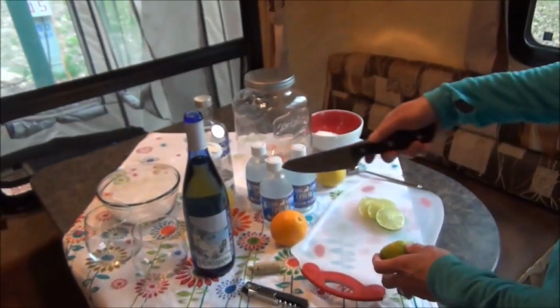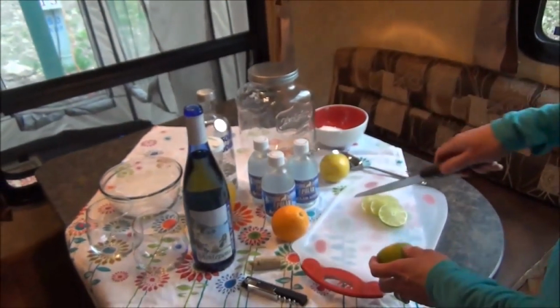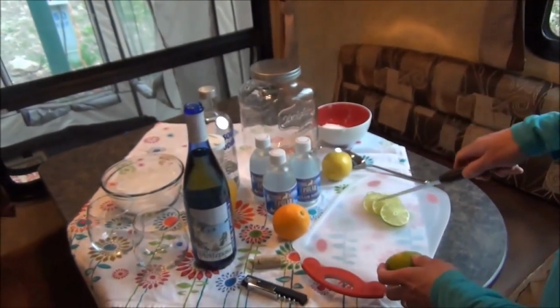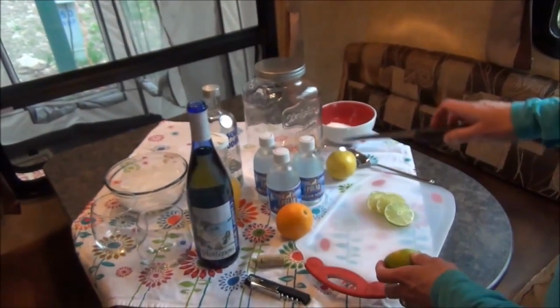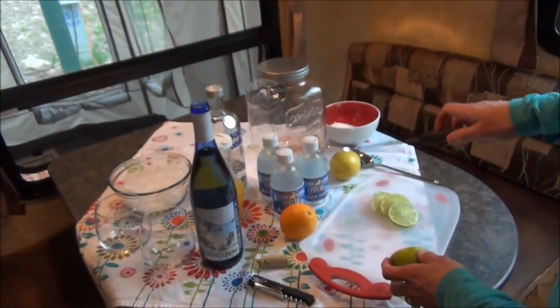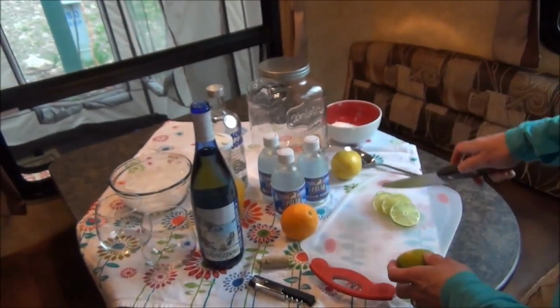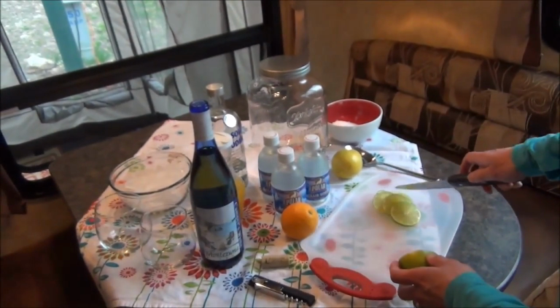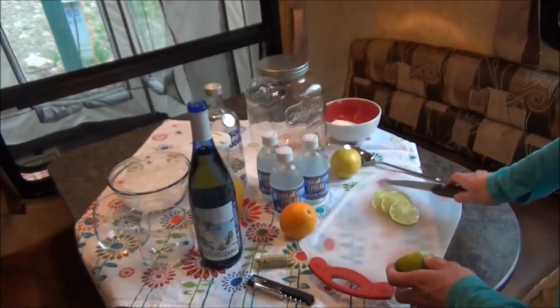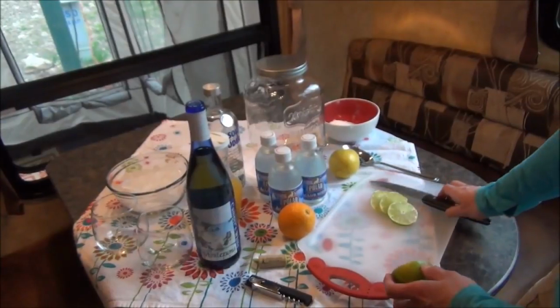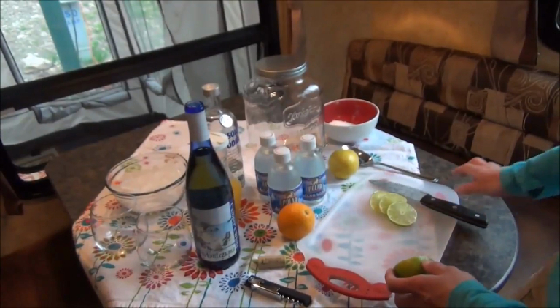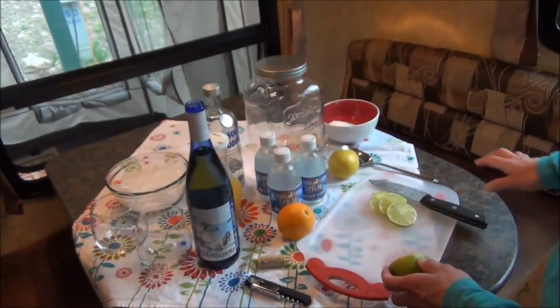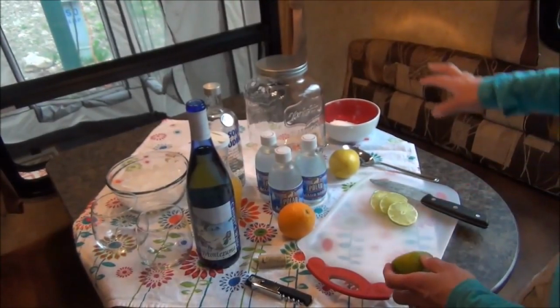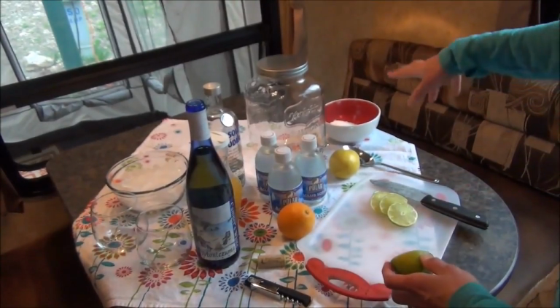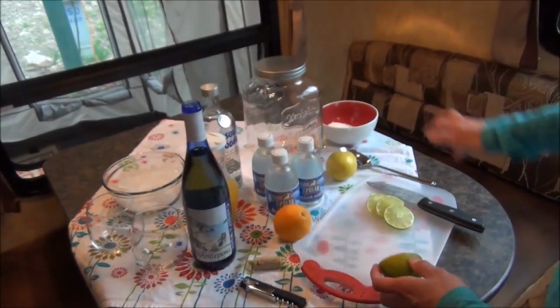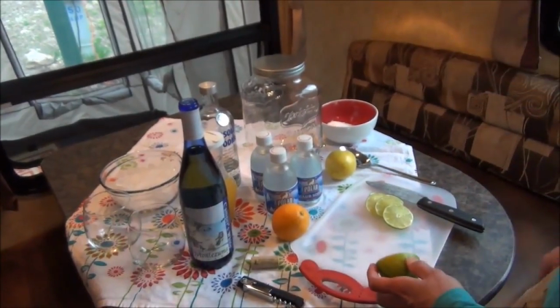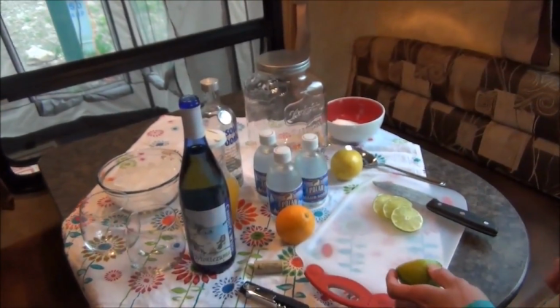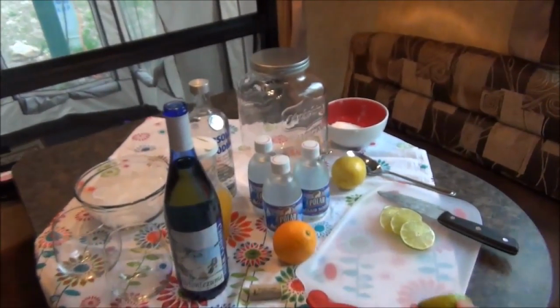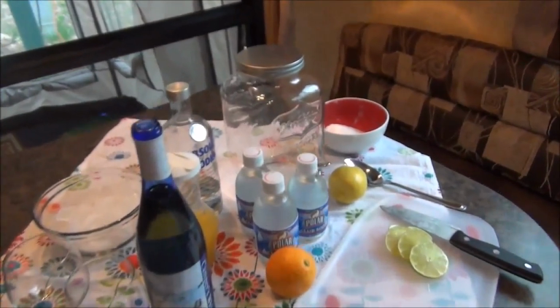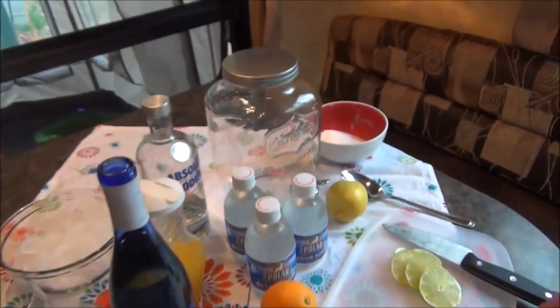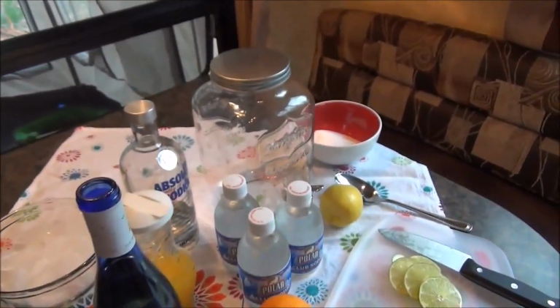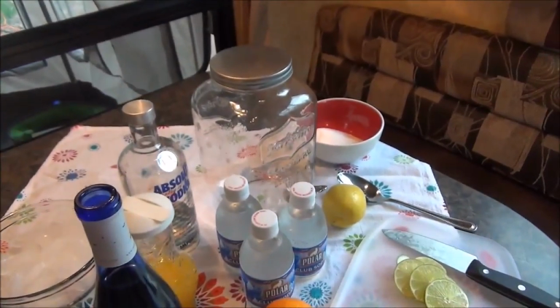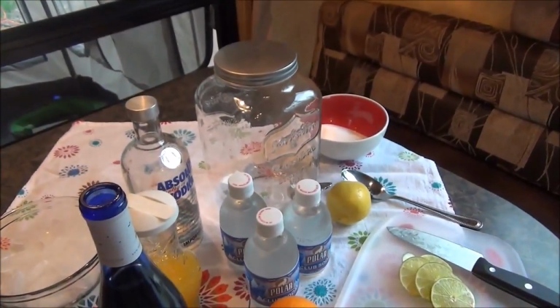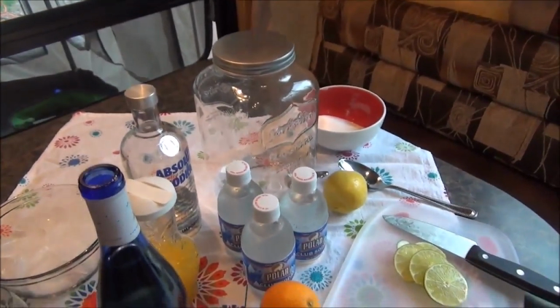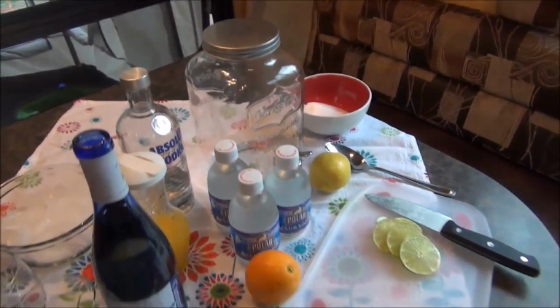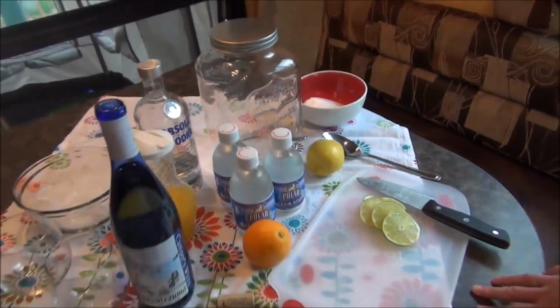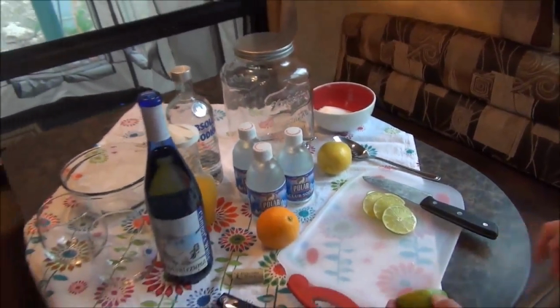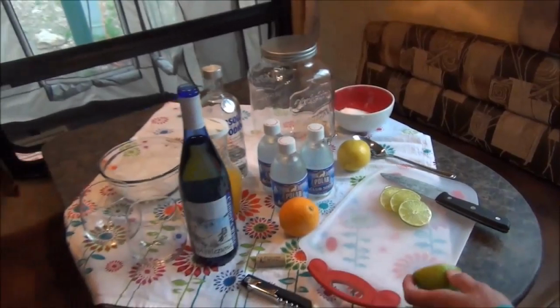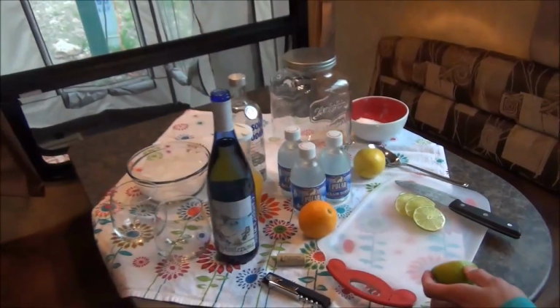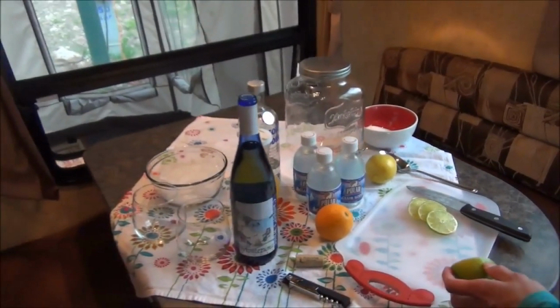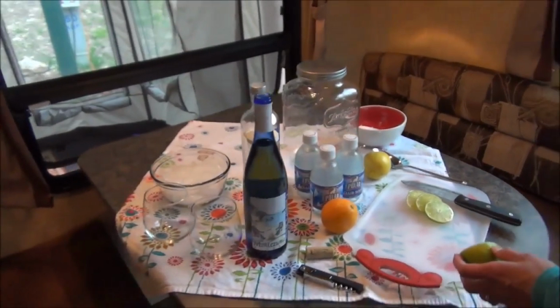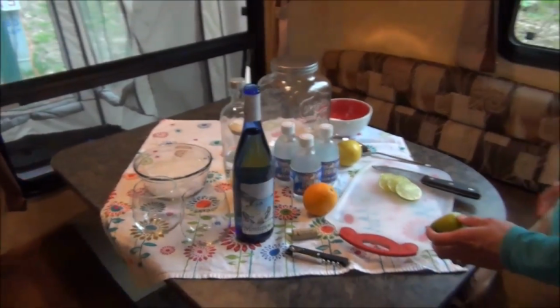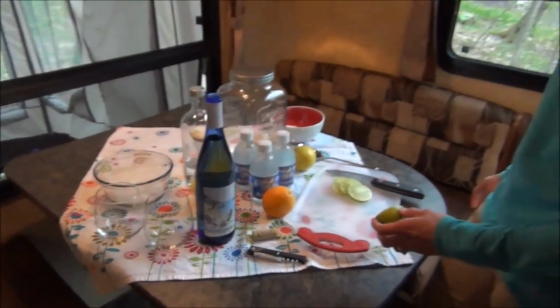Some orange juice, vodka, some club soda, and a little bit of sugar if we need it. The Montezuma Campers white is a semi-sweet, so we'll see if we need it.